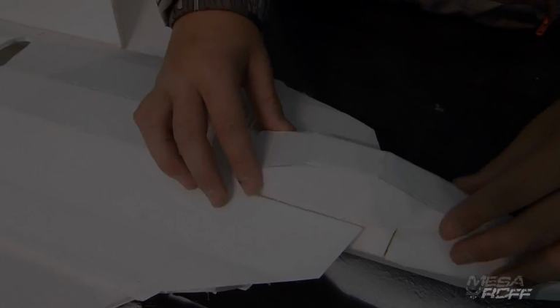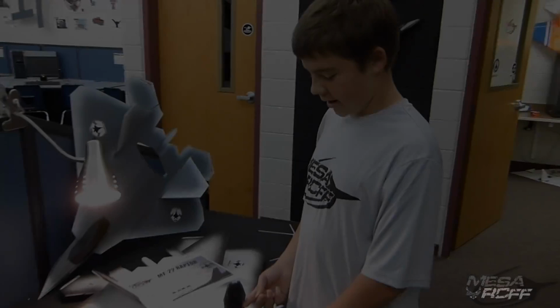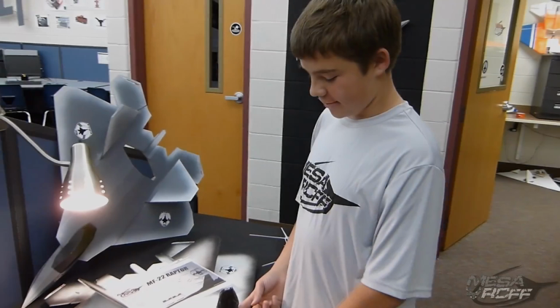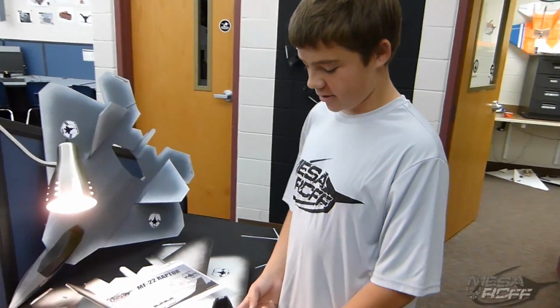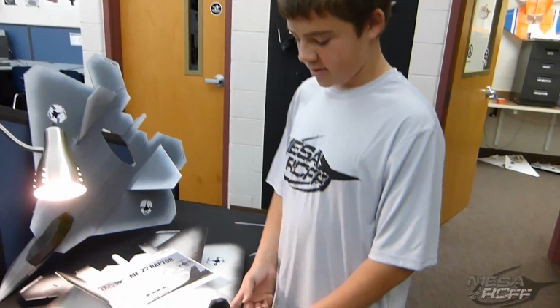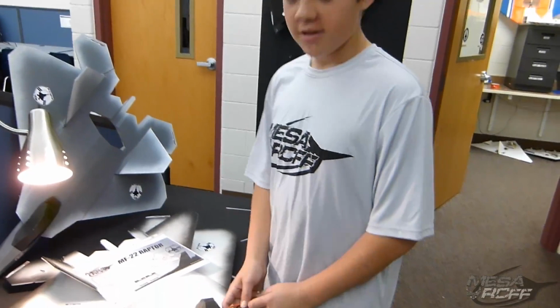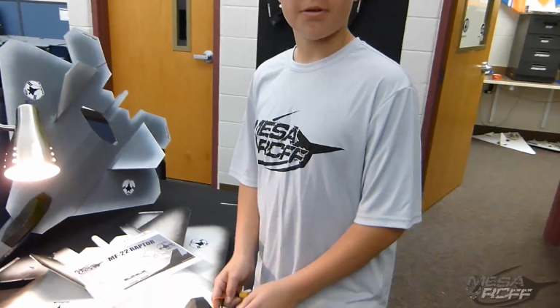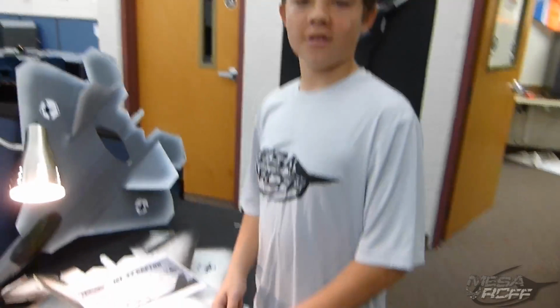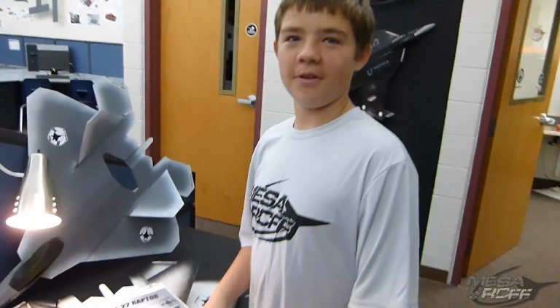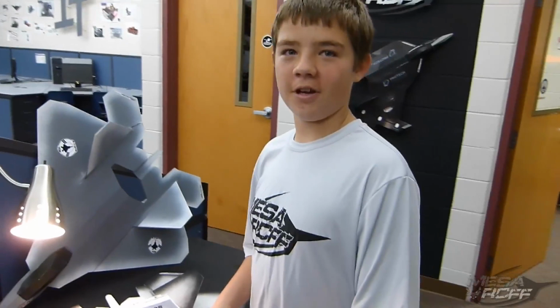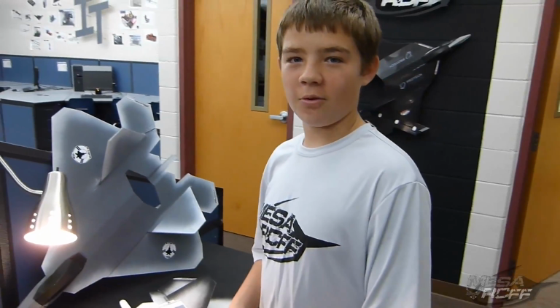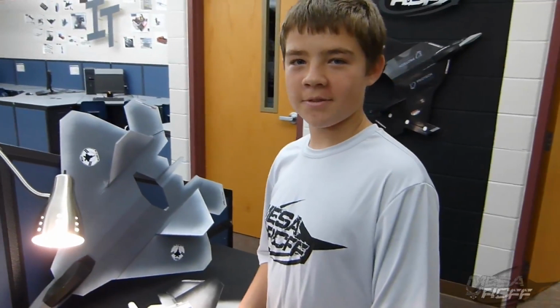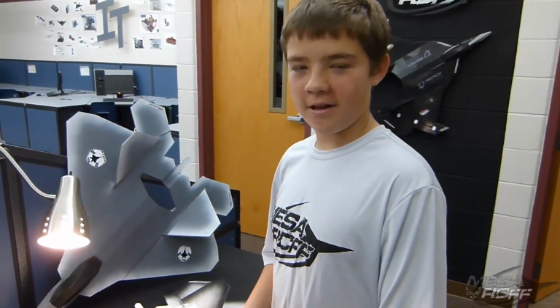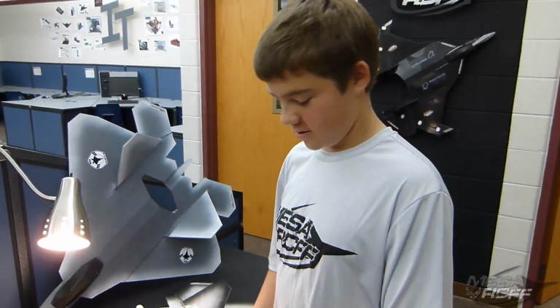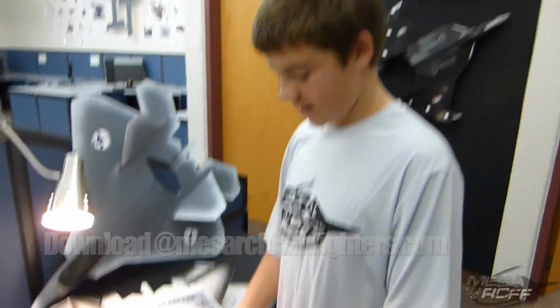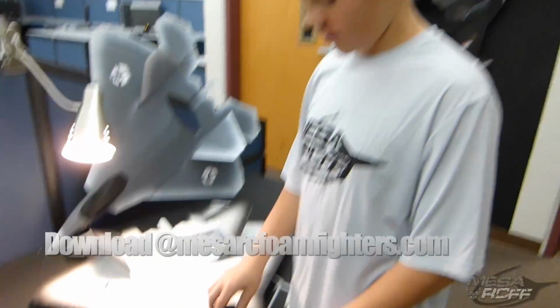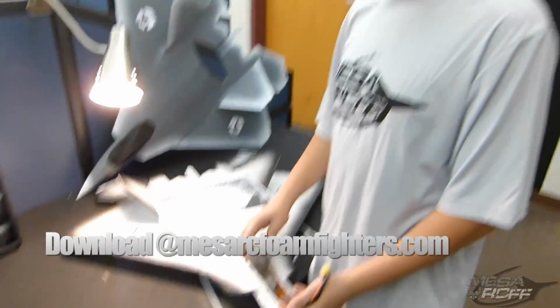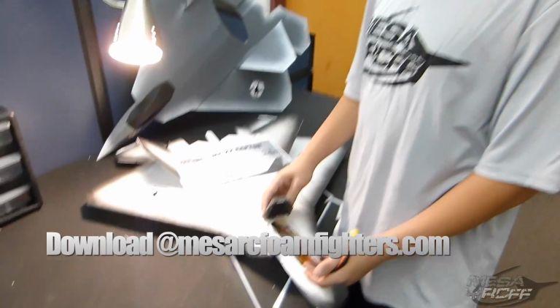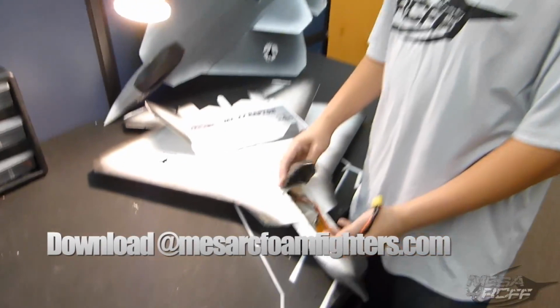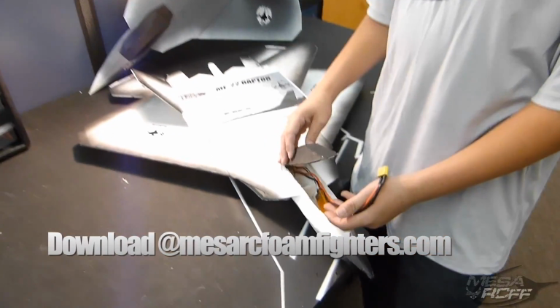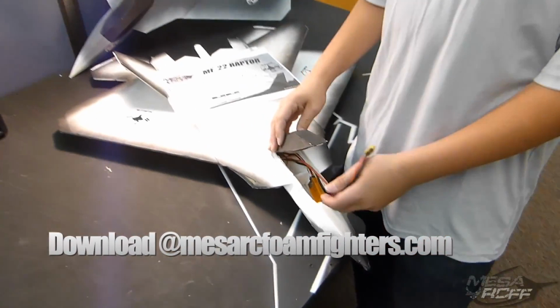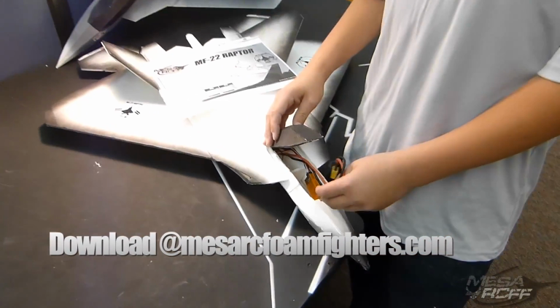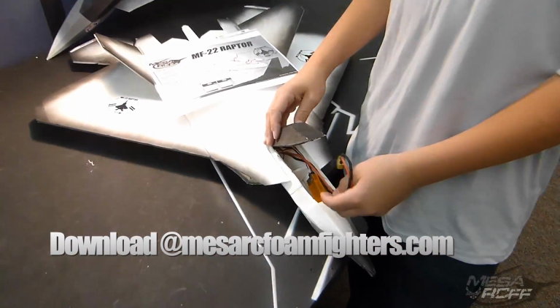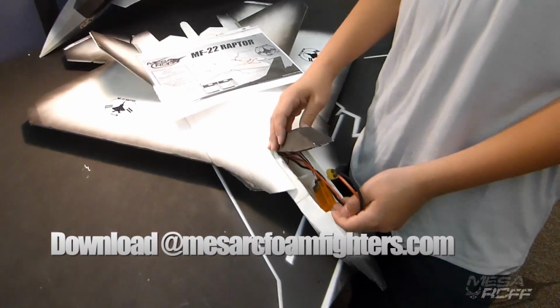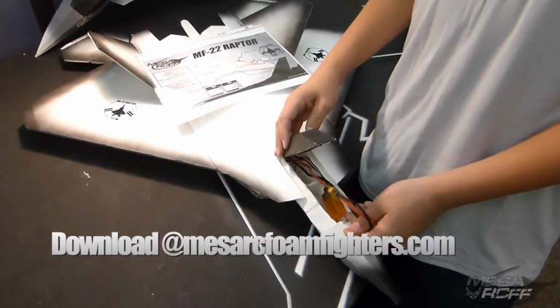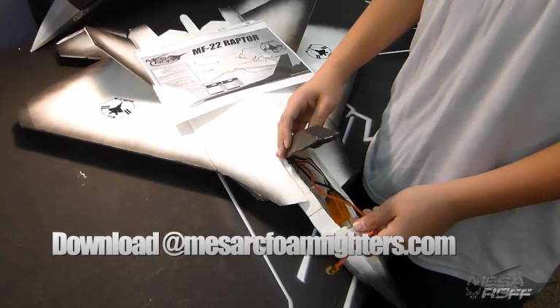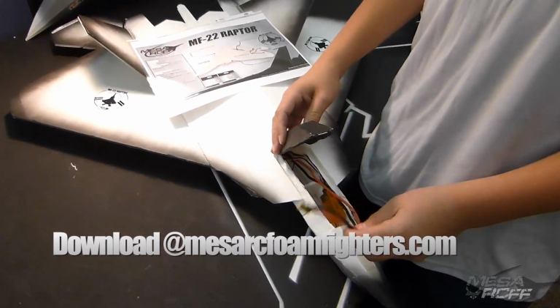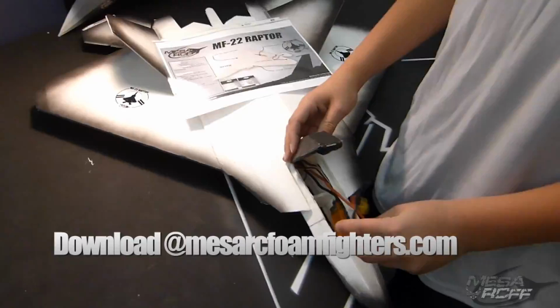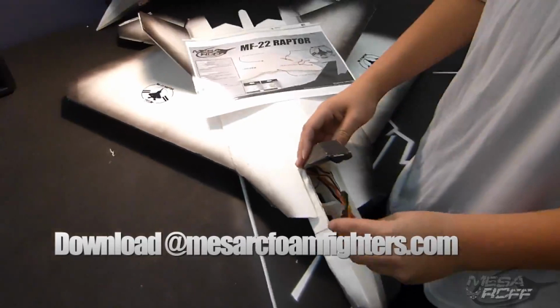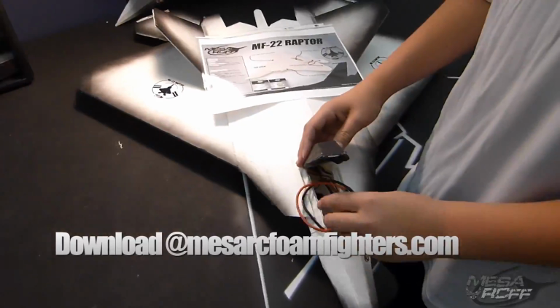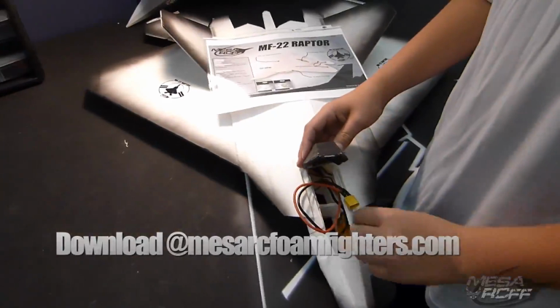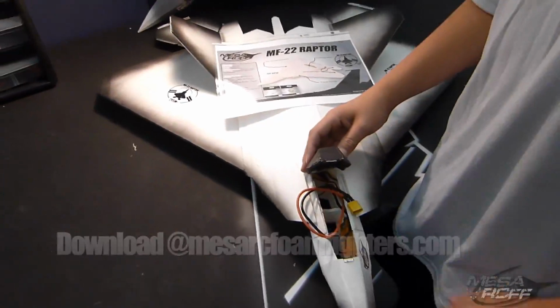These plans are going to be free on the website — go ahead and download them and have fun flying. This is going to be a video of my main flight.